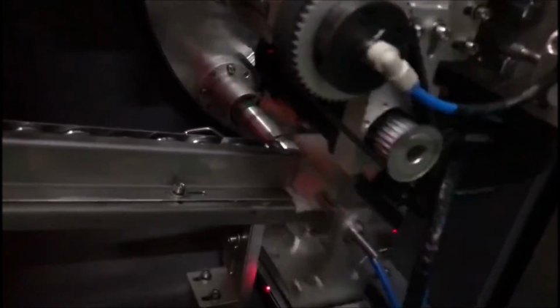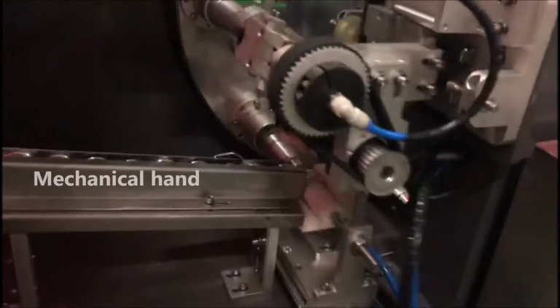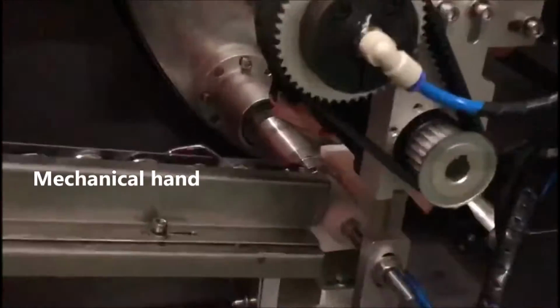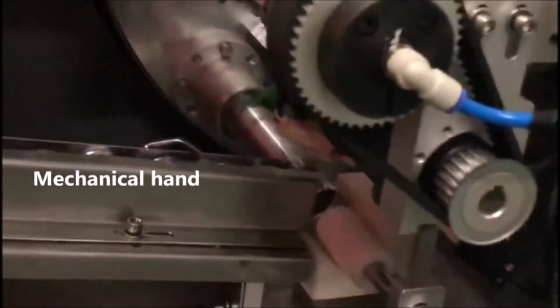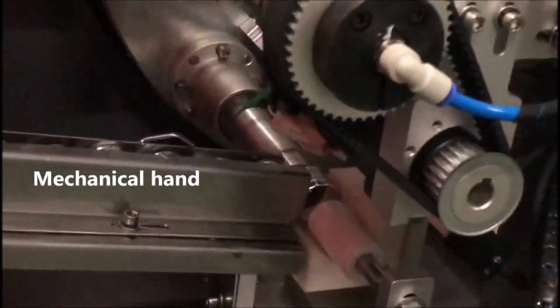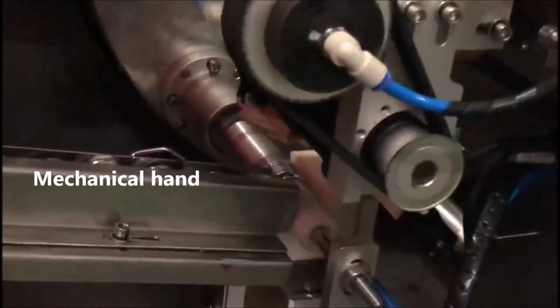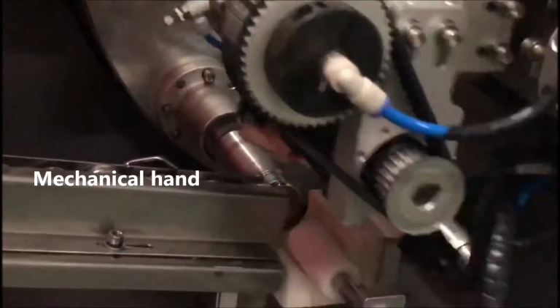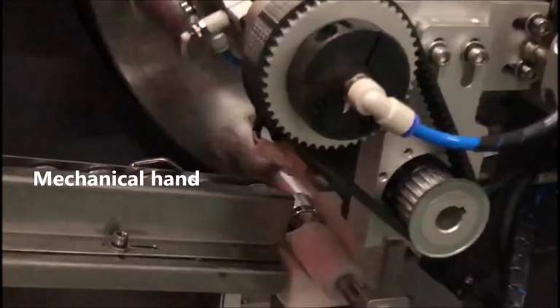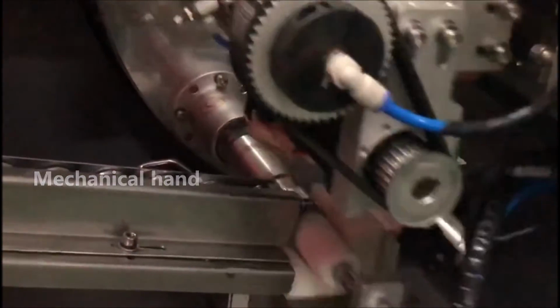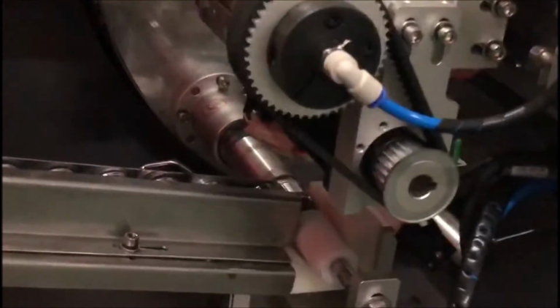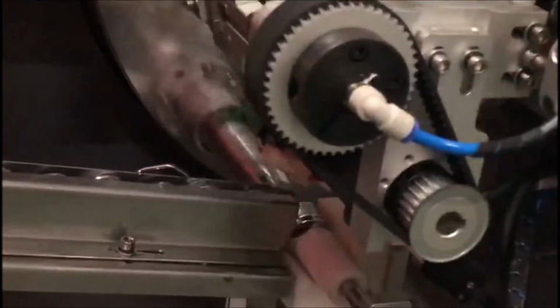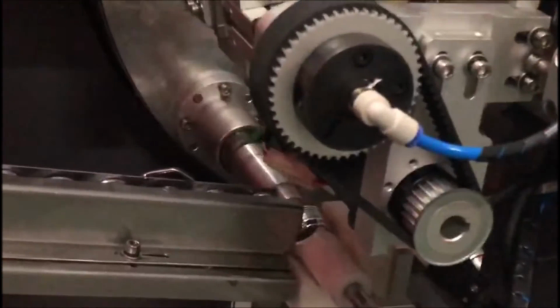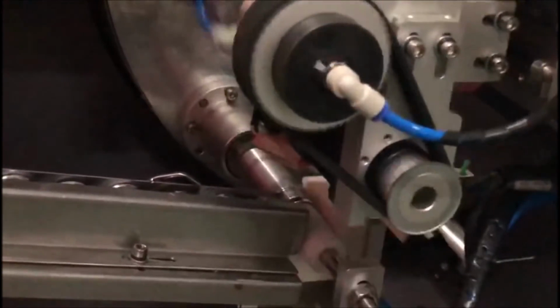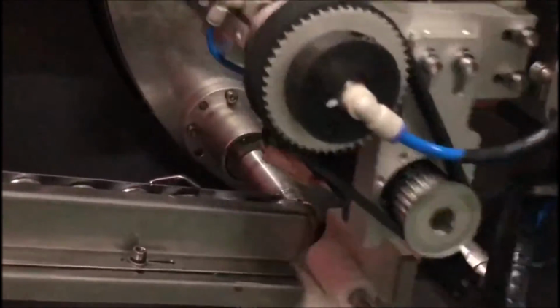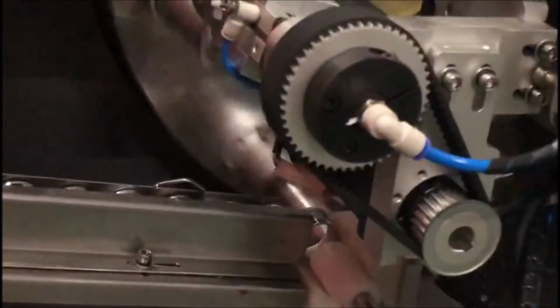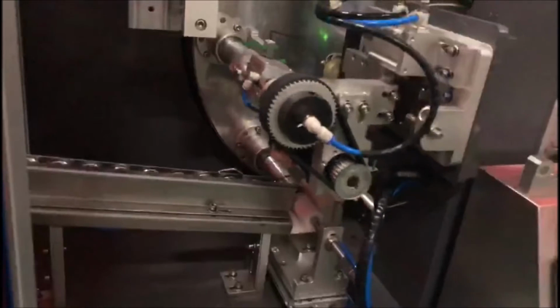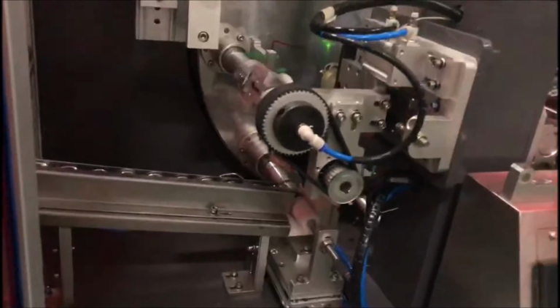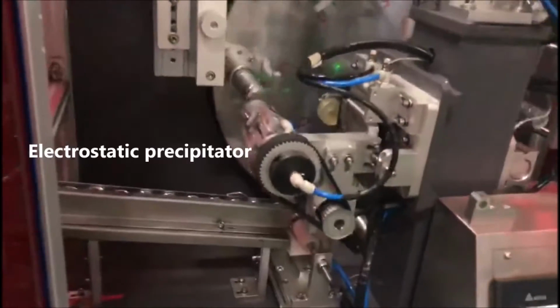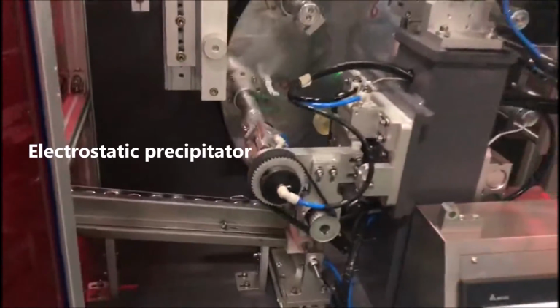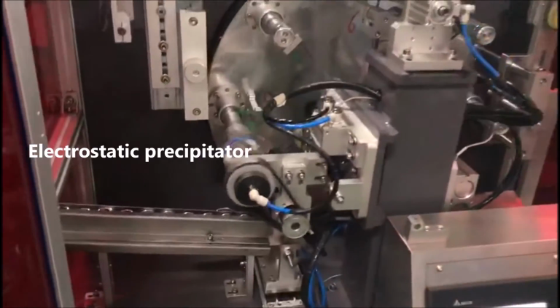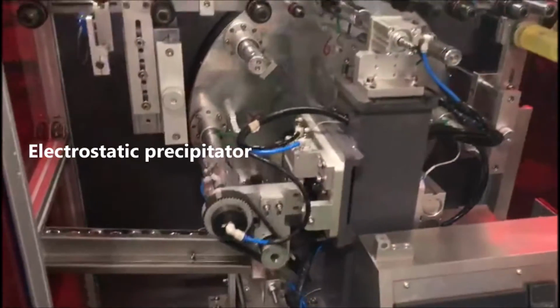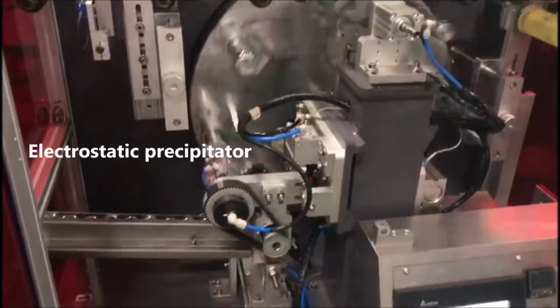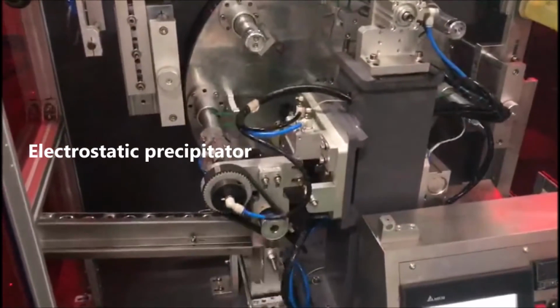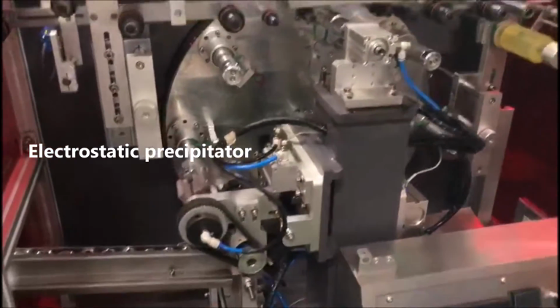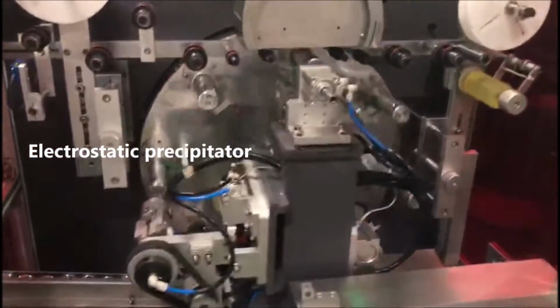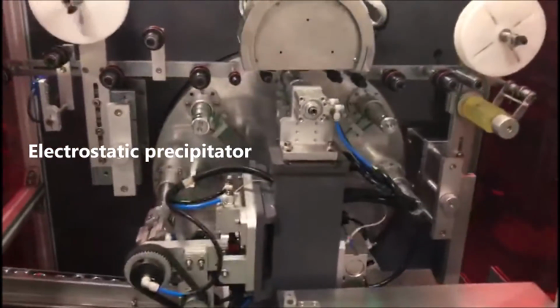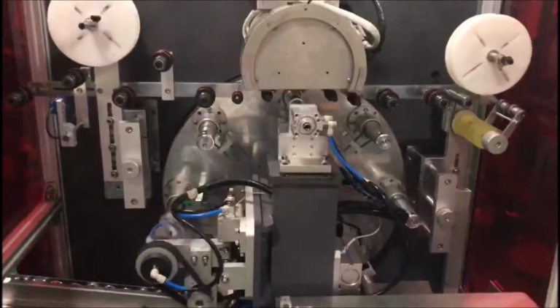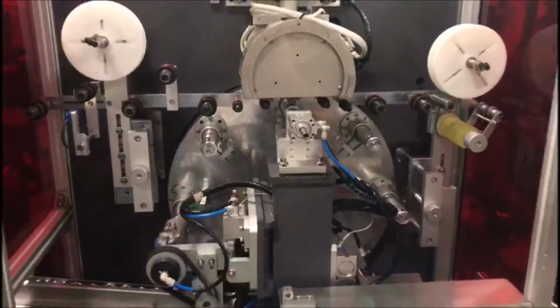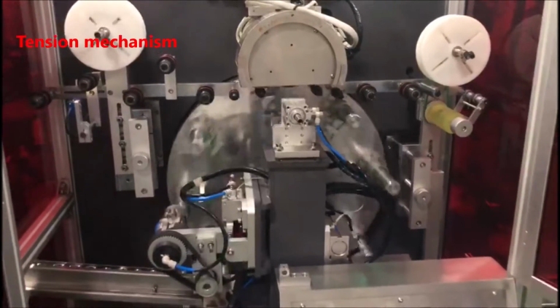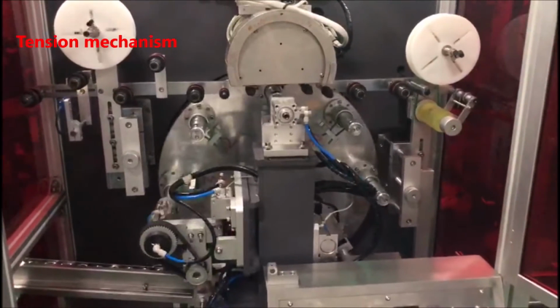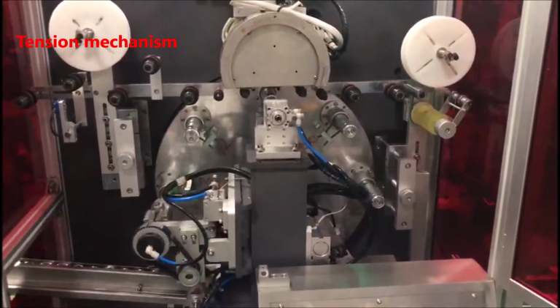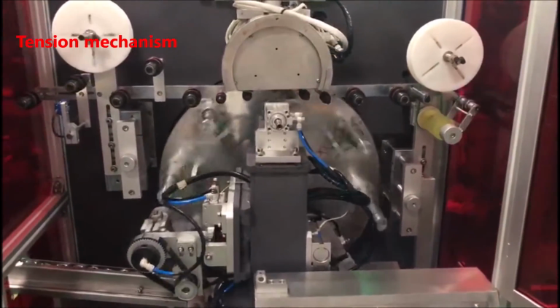Mechanical Hand. Electric Static Precipitator. Tenshin Mechanism.